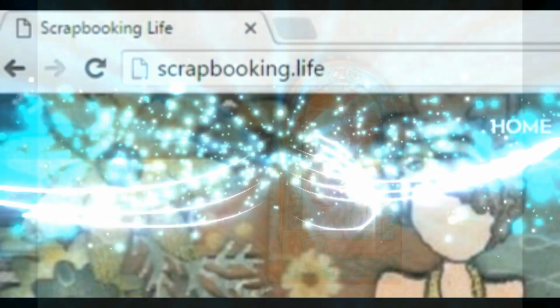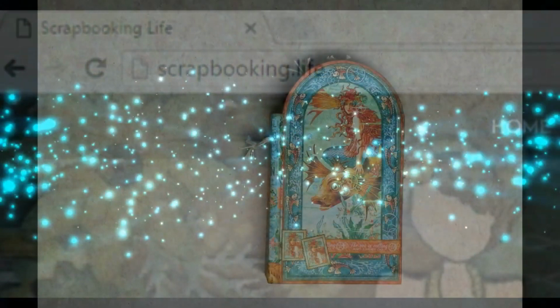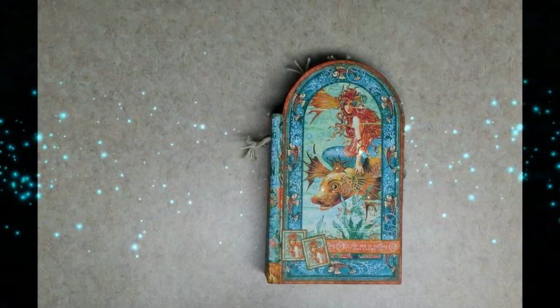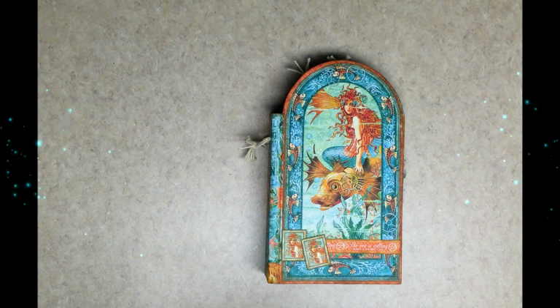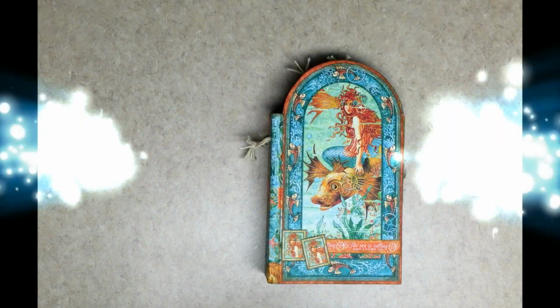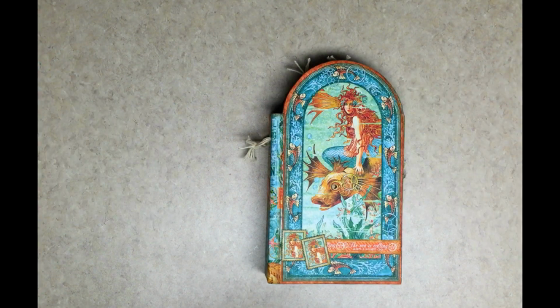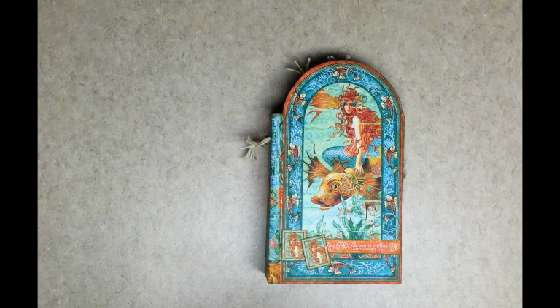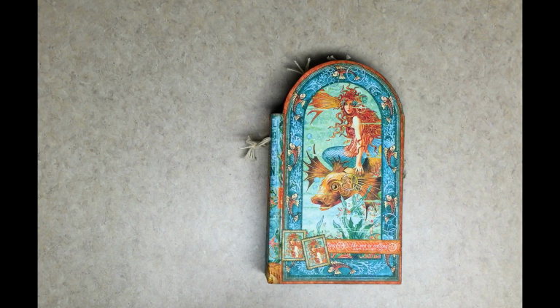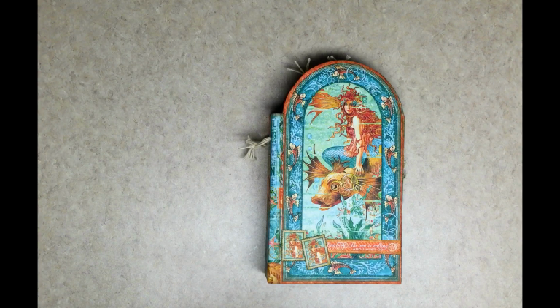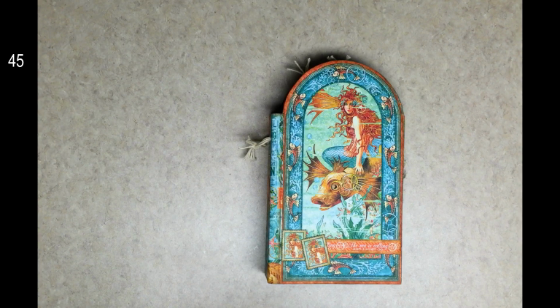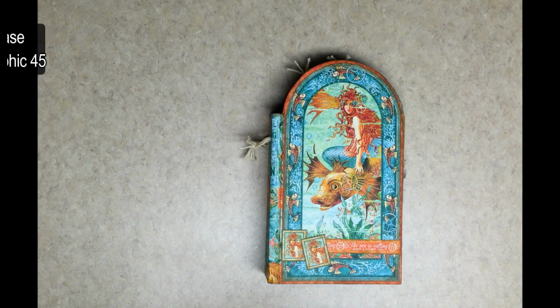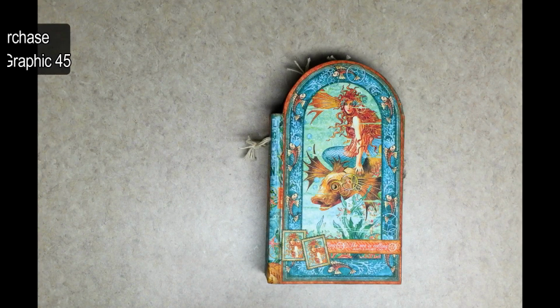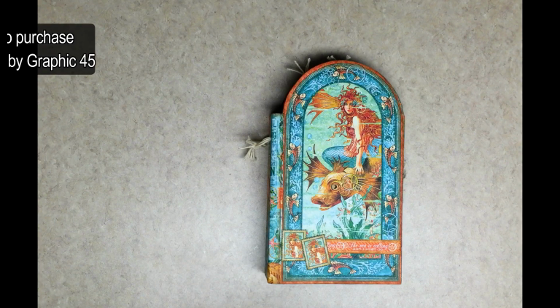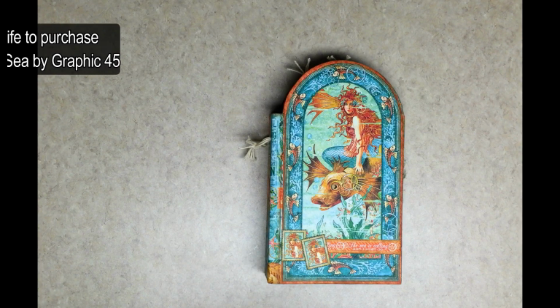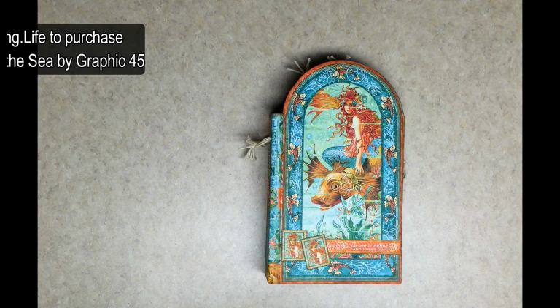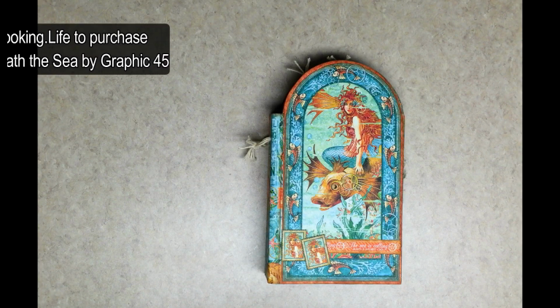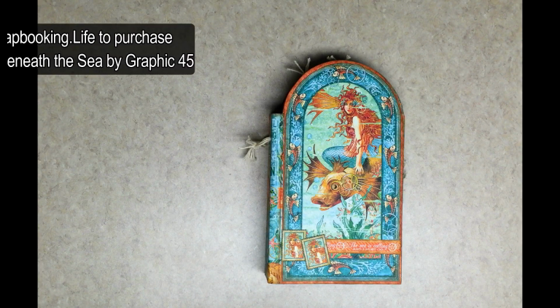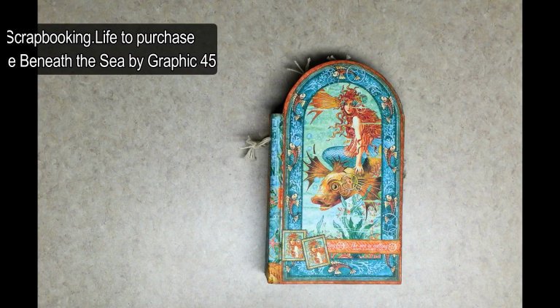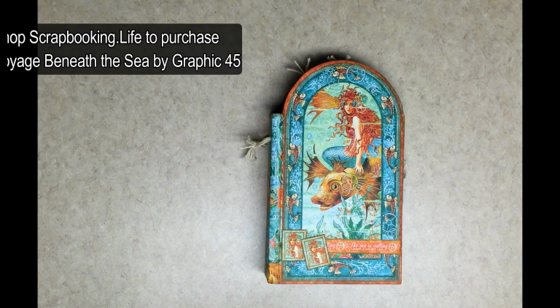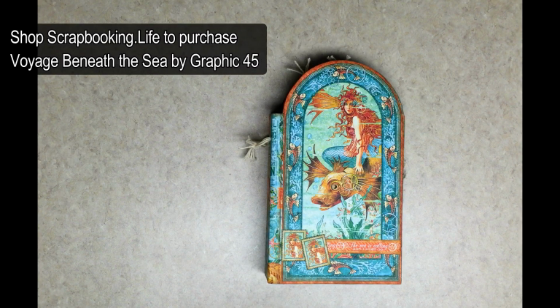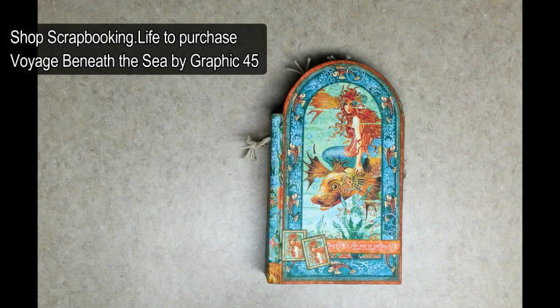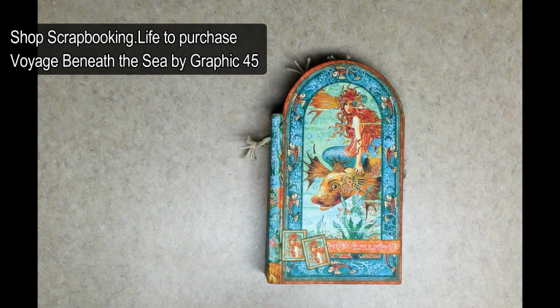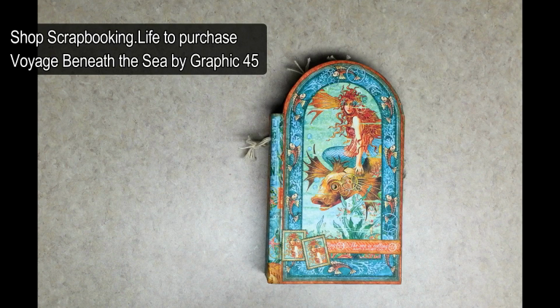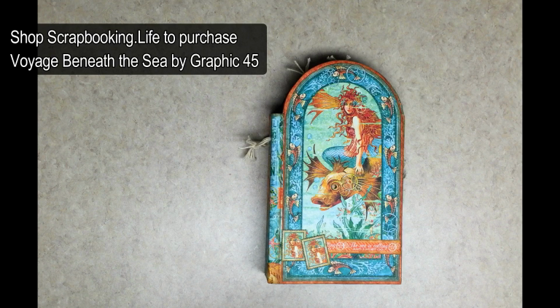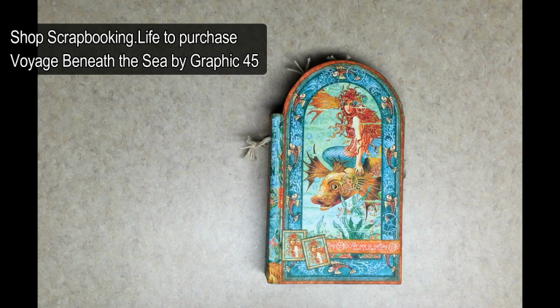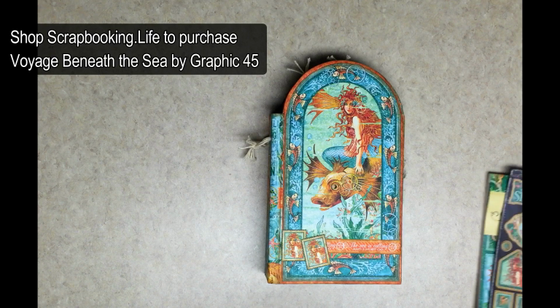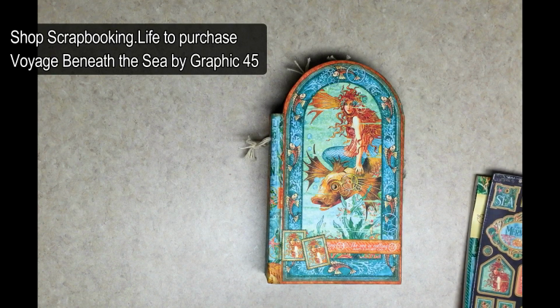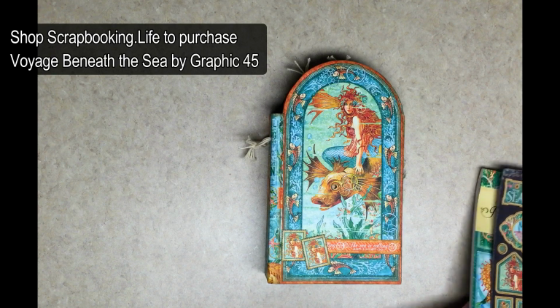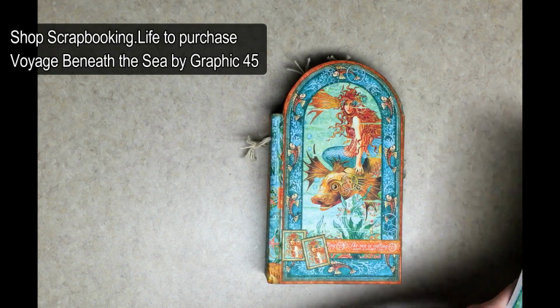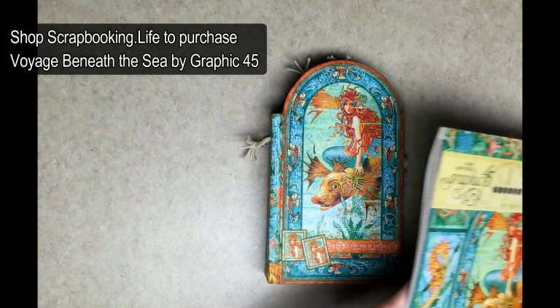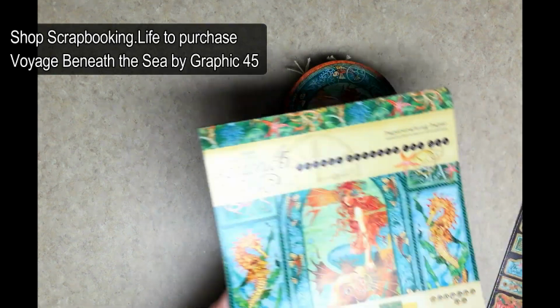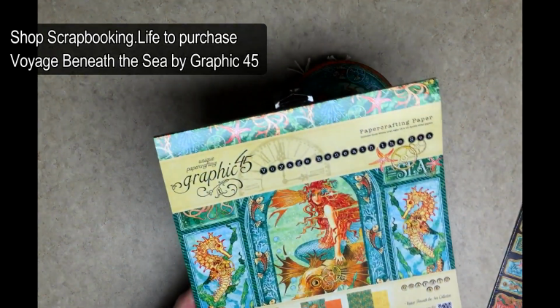Hello everyone. I wanted to share this Graphic 45 album that I made with the Voyage Beneath the Sea paper, which is pretty new from Graphic 45.